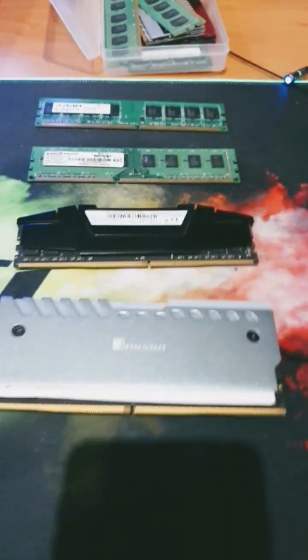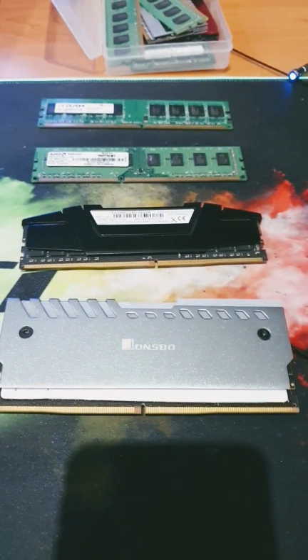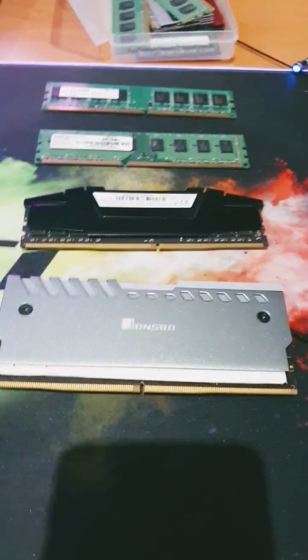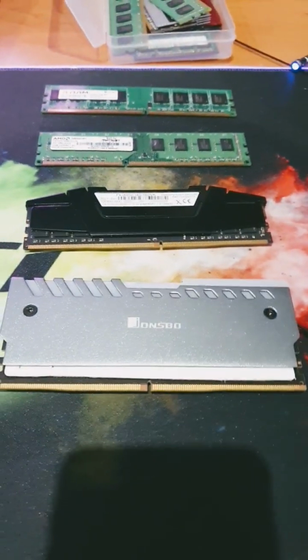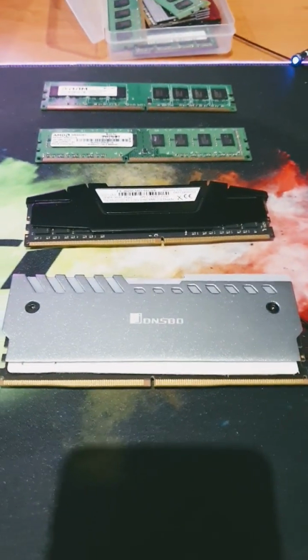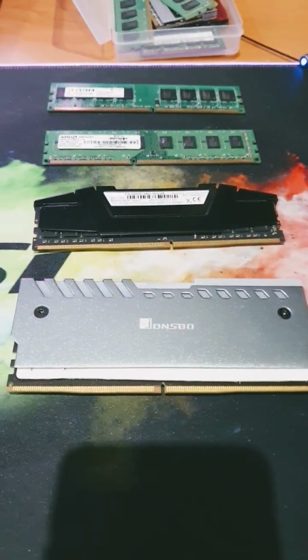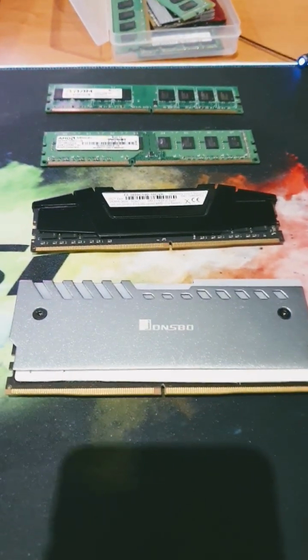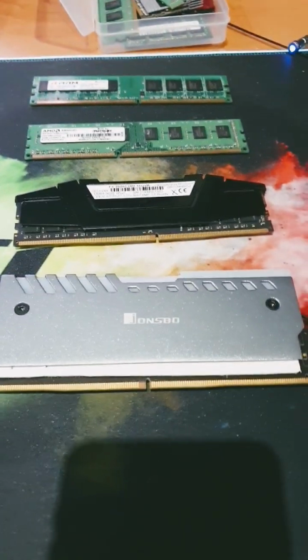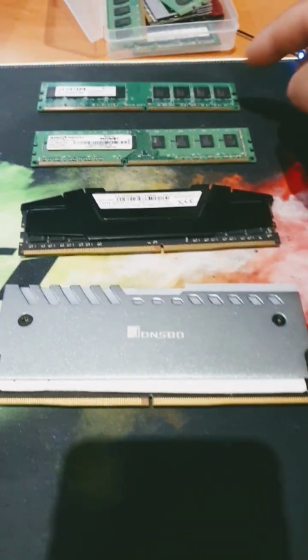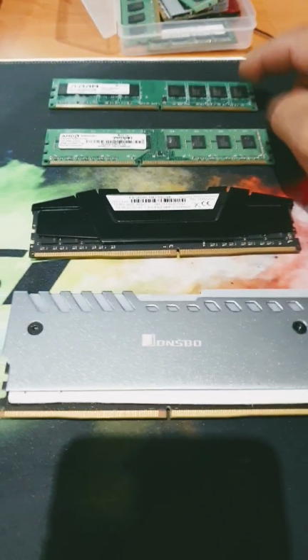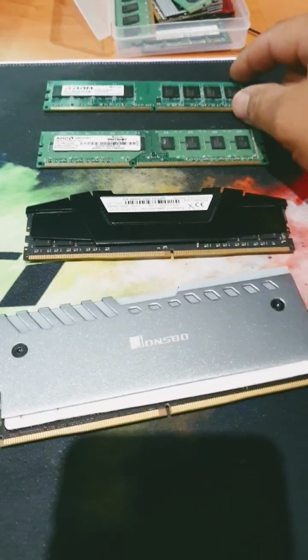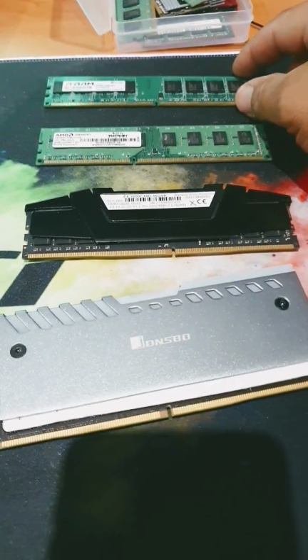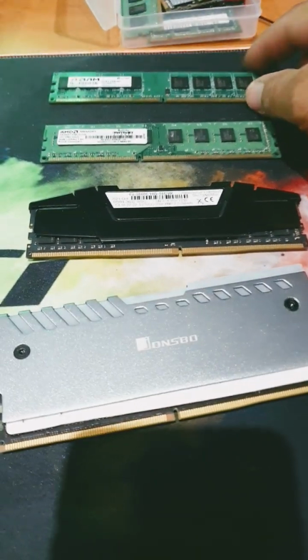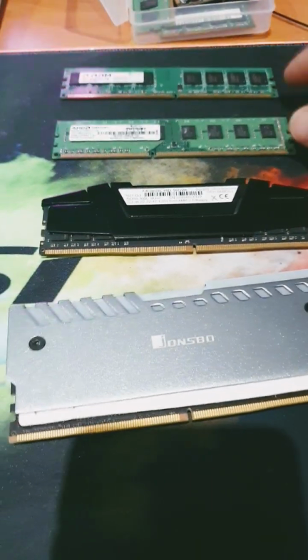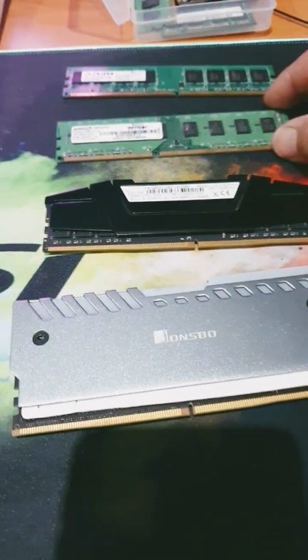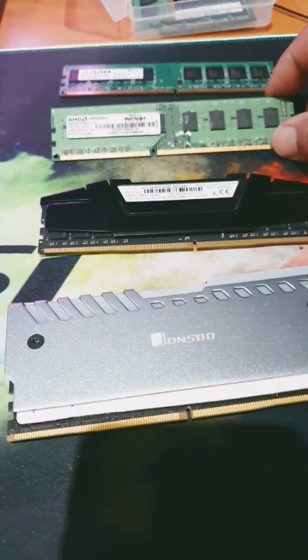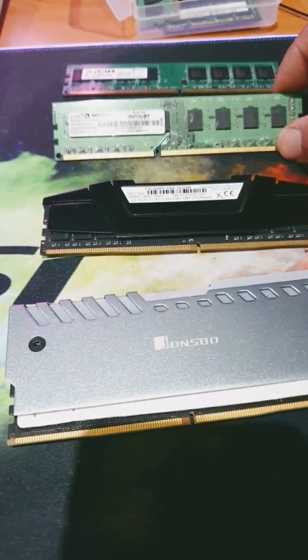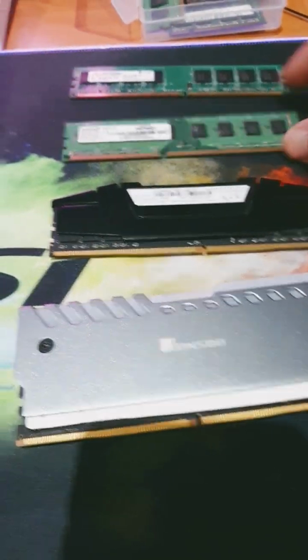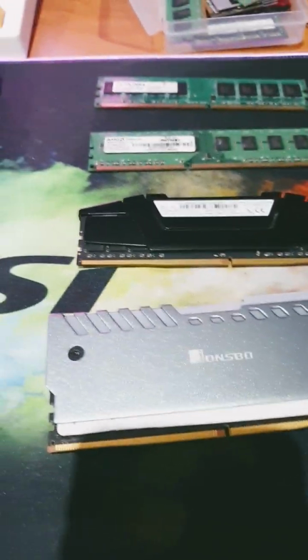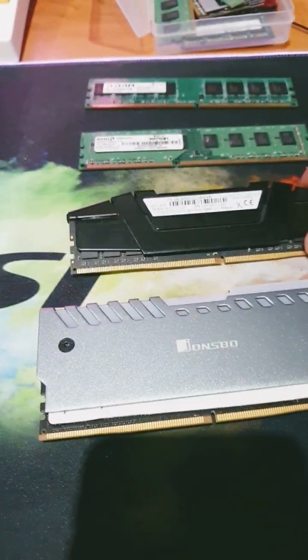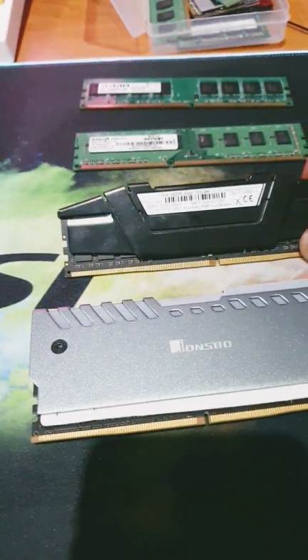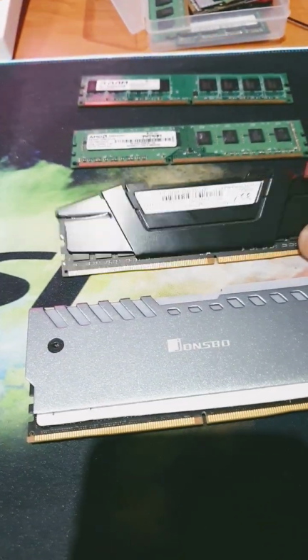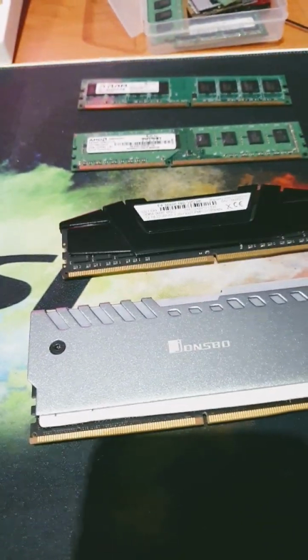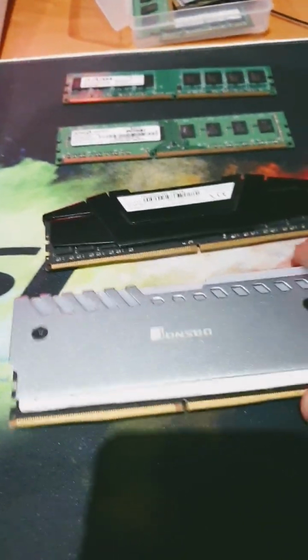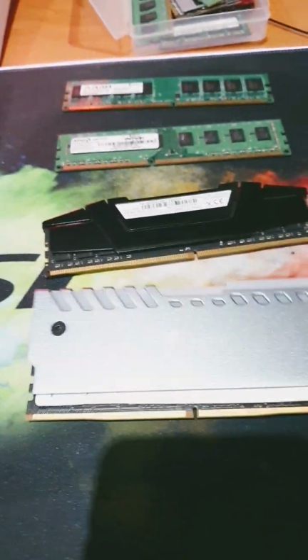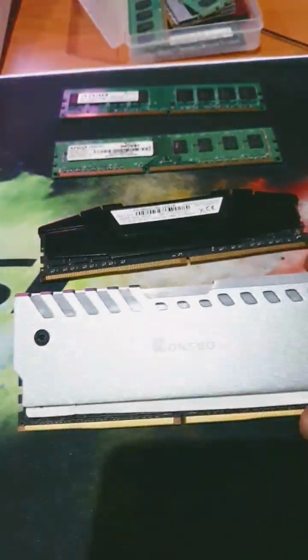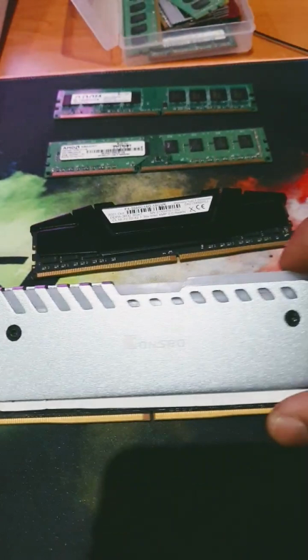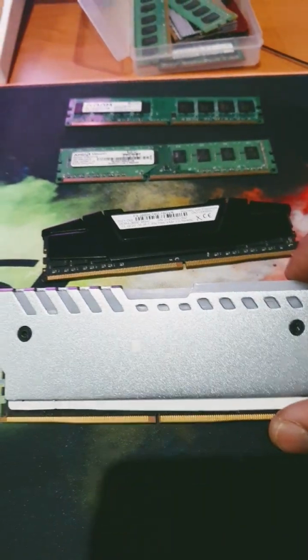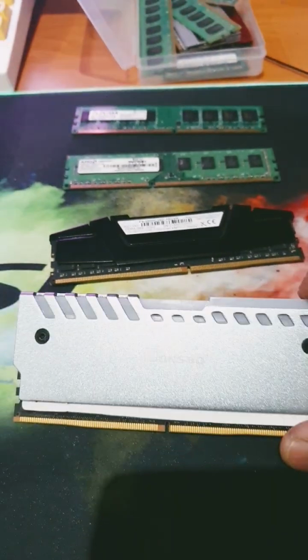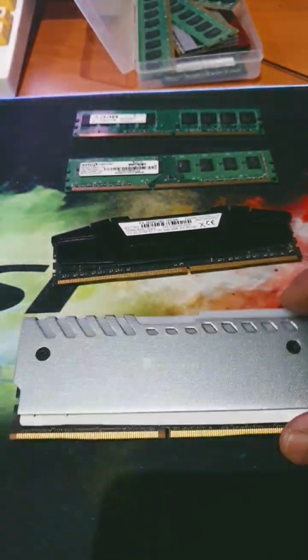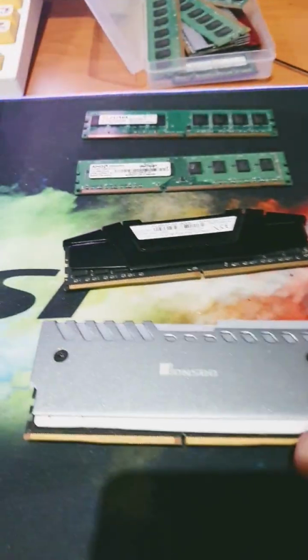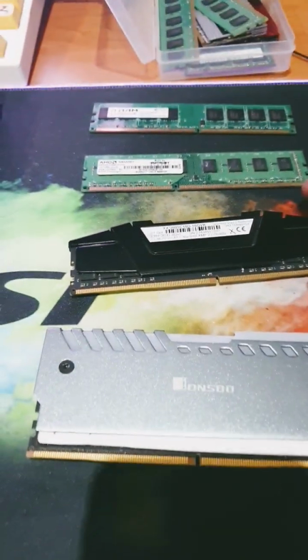Here we have 4 different RAM sticks. At the top we have DDR2, DDR3, DDR4, and lastly DDR5, the latest version.